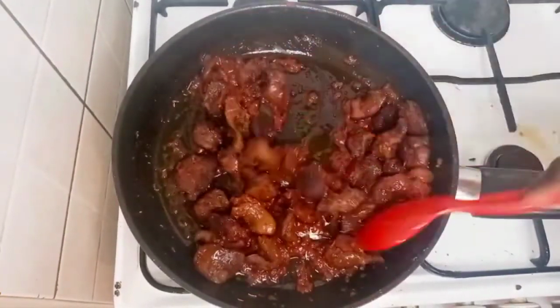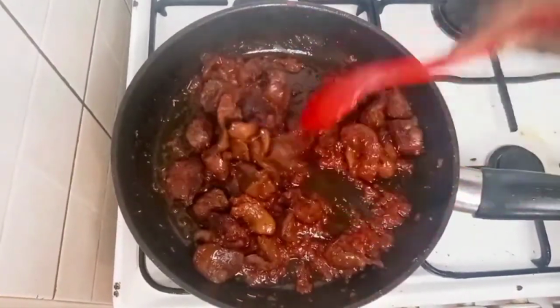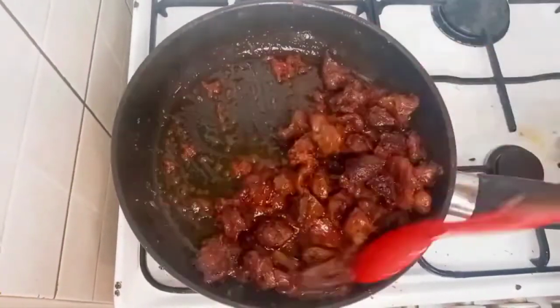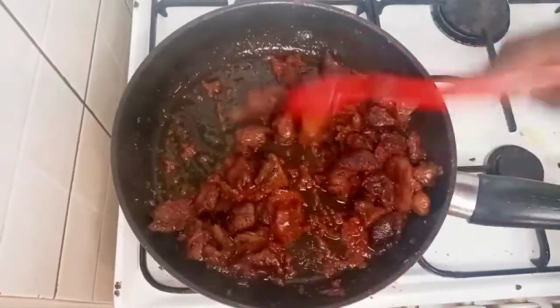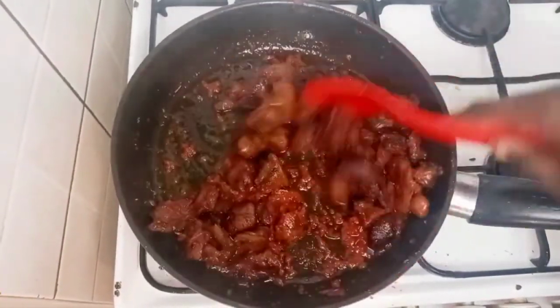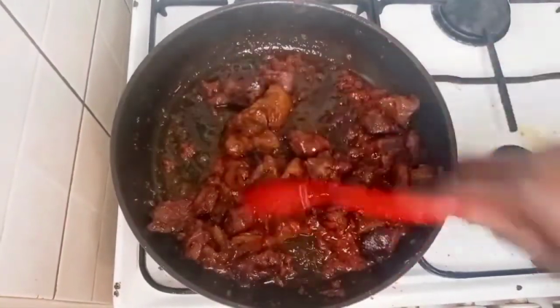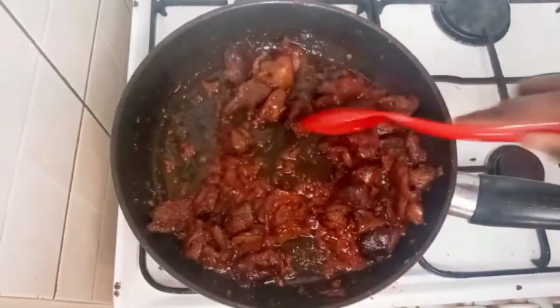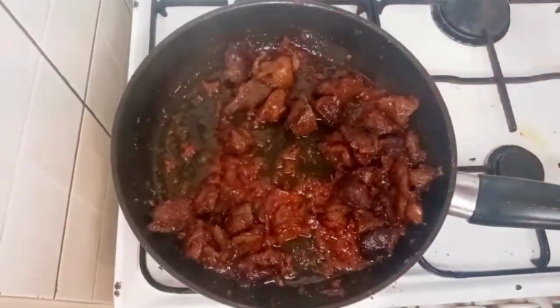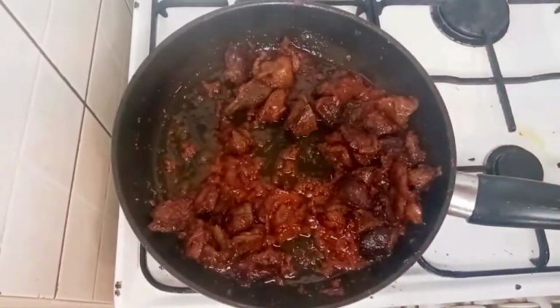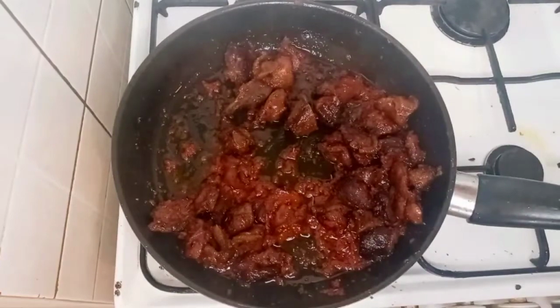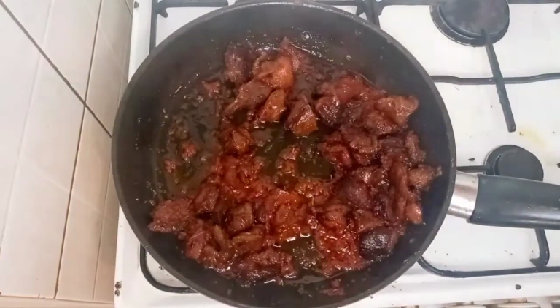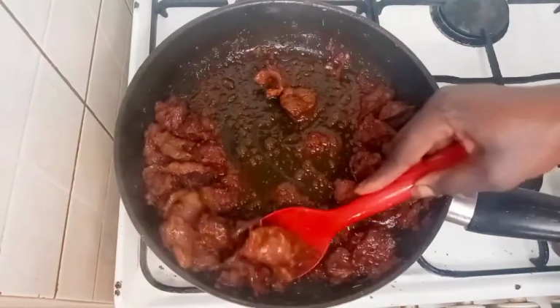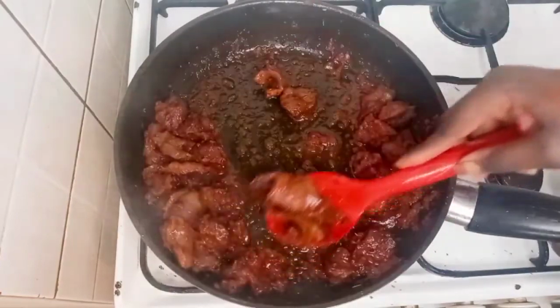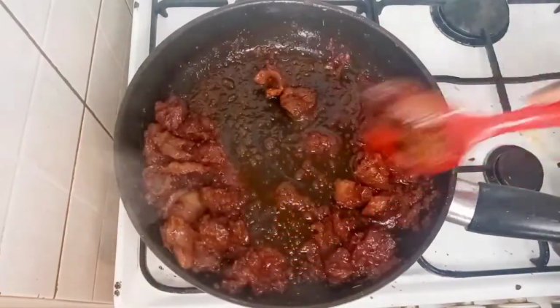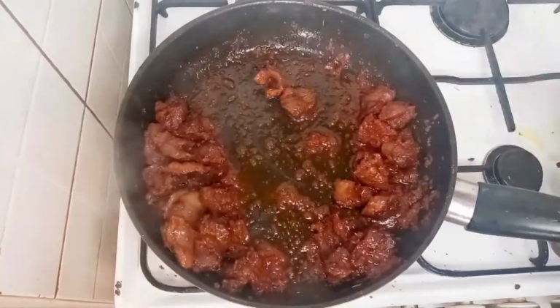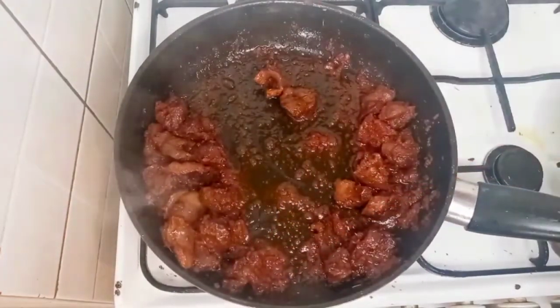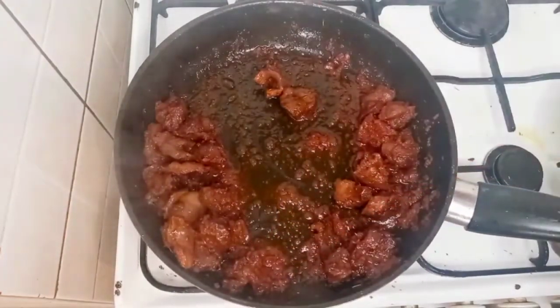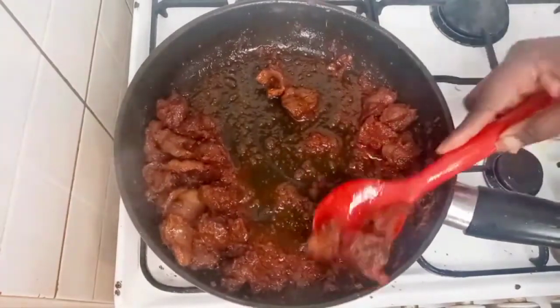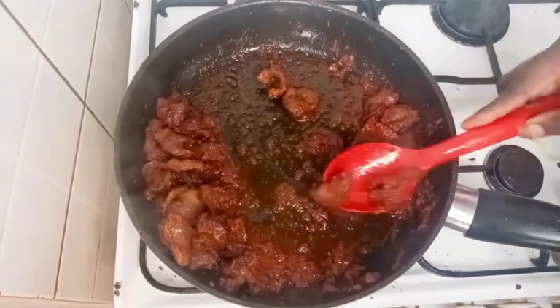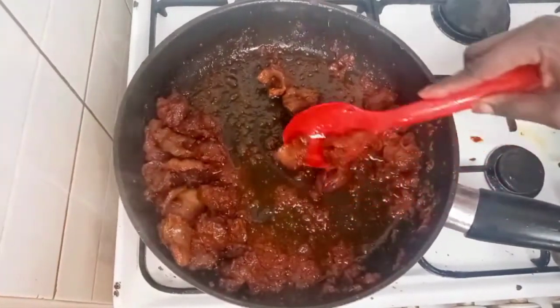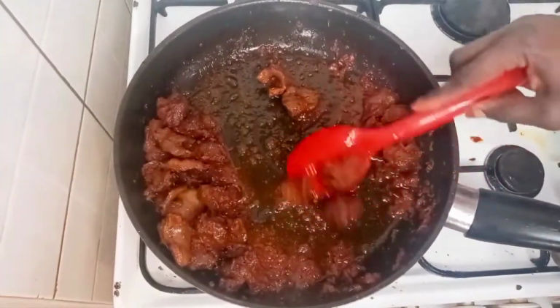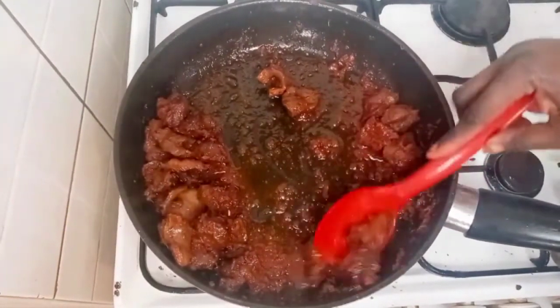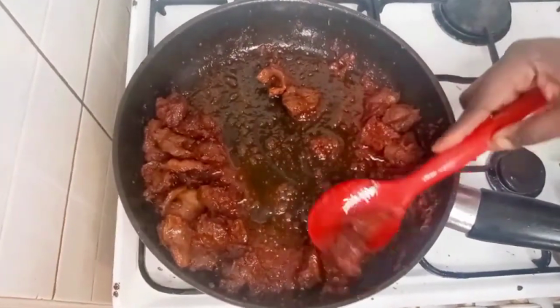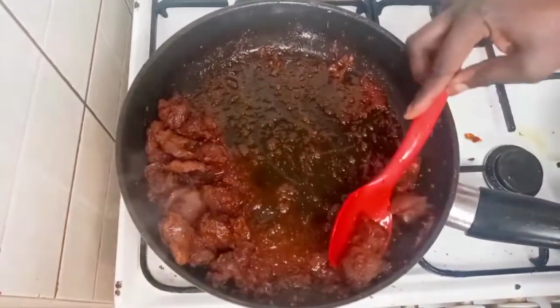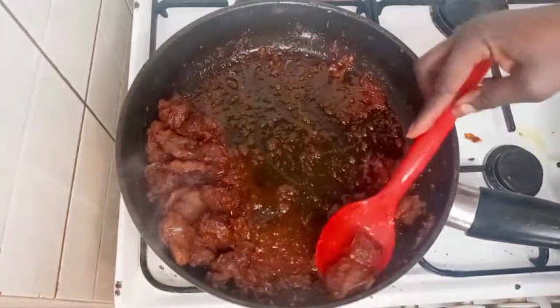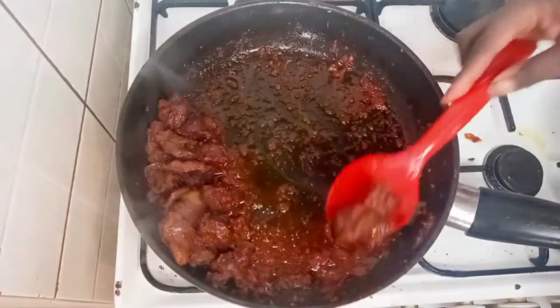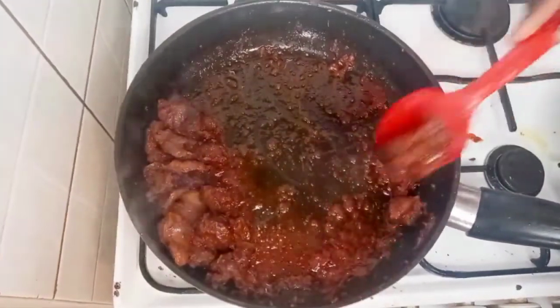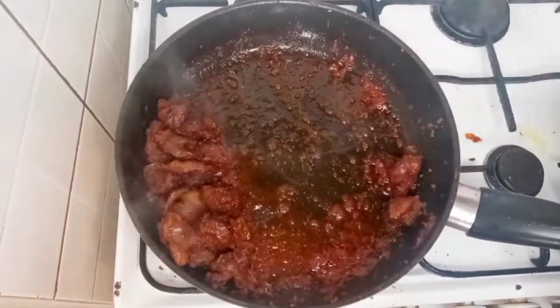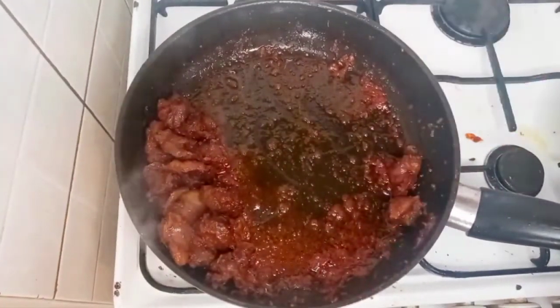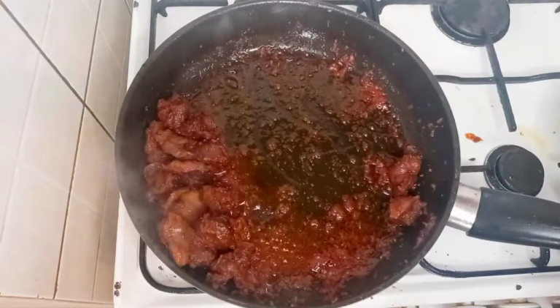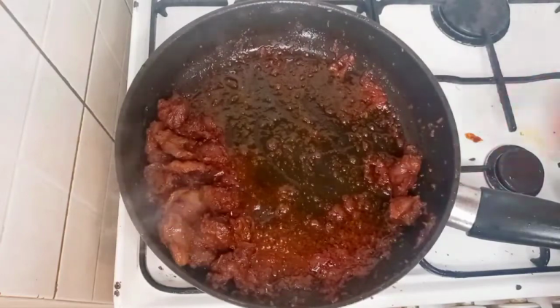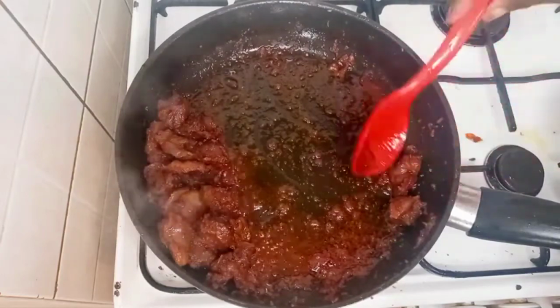I will allow it to cook just for two seconds, and now I'm going to remove it from the pan.